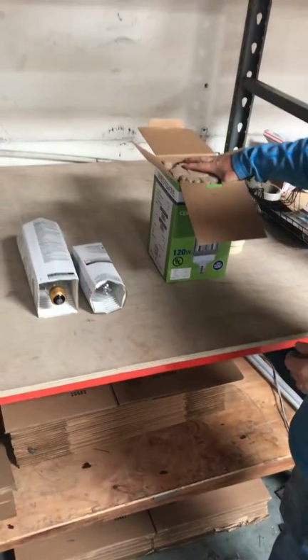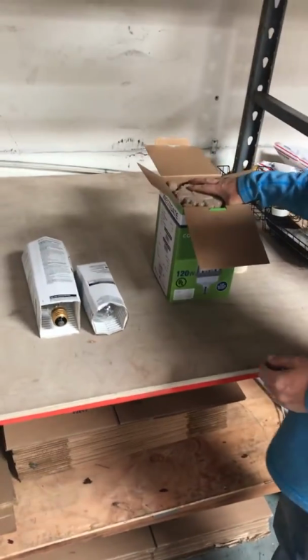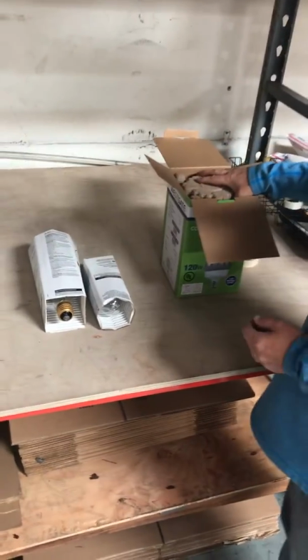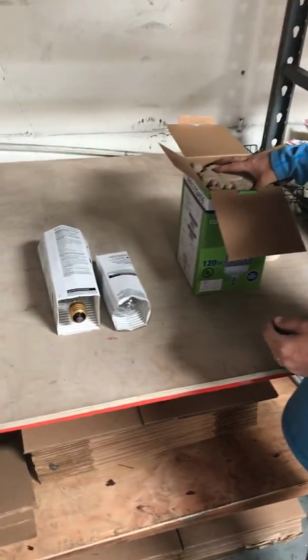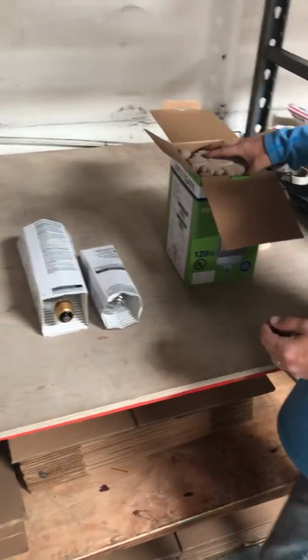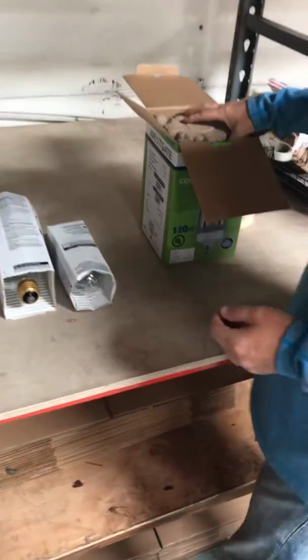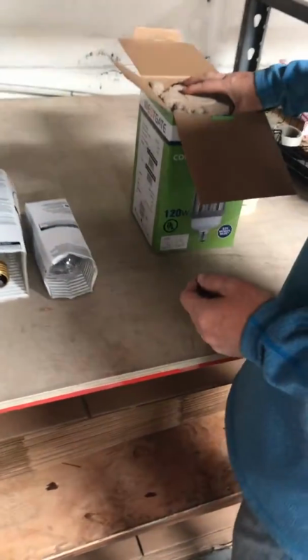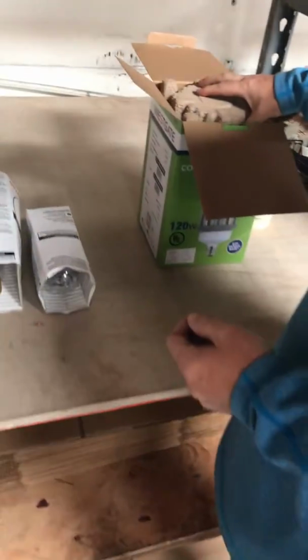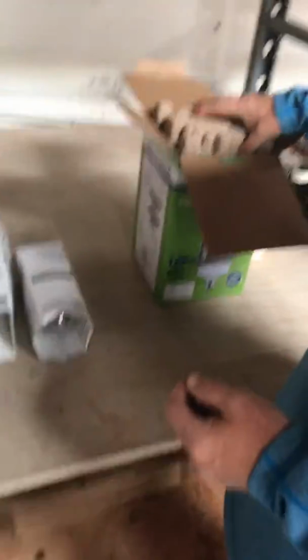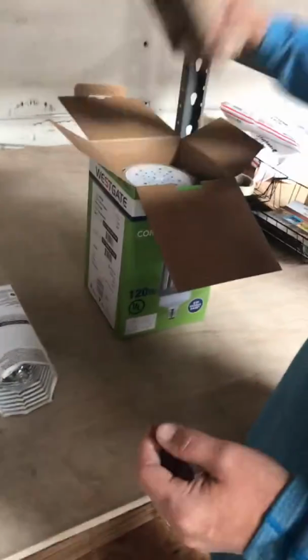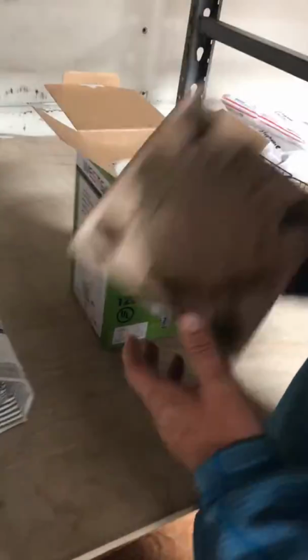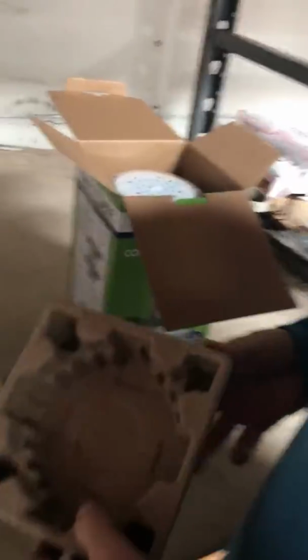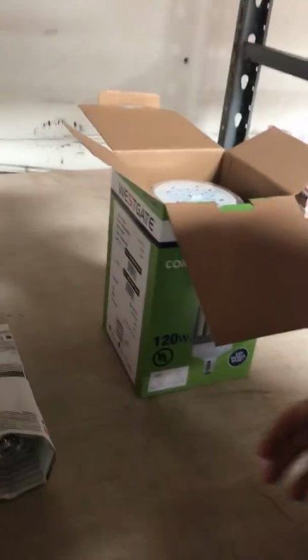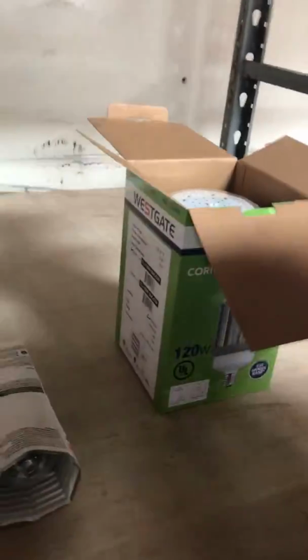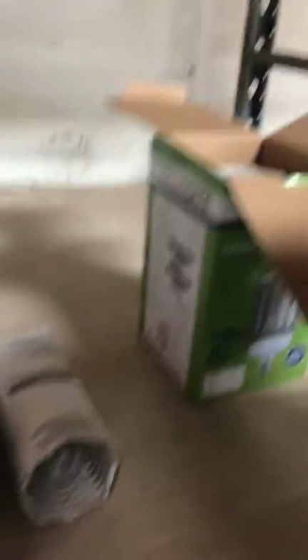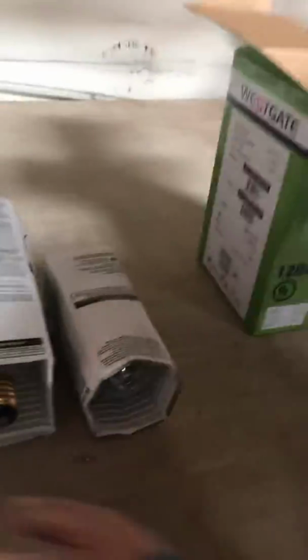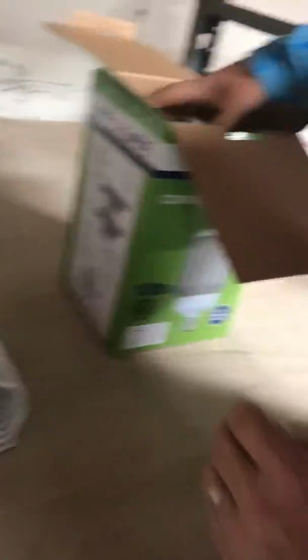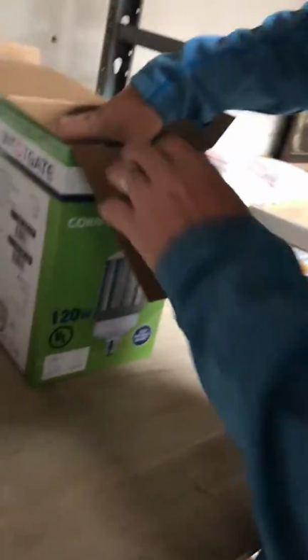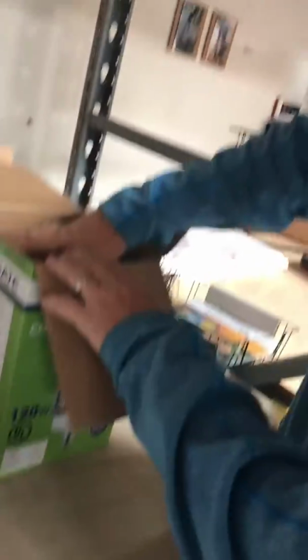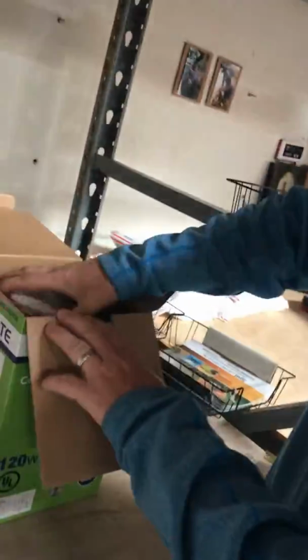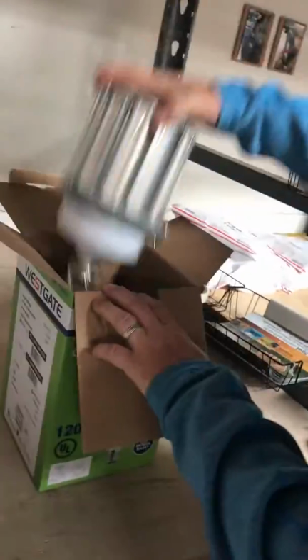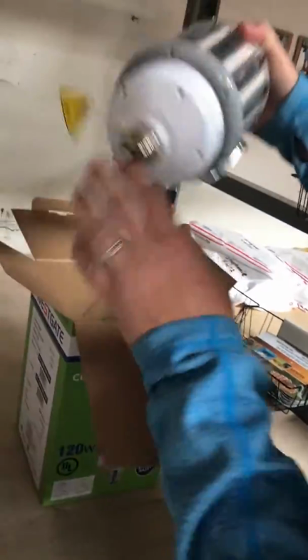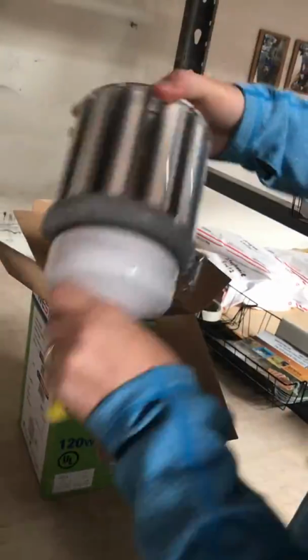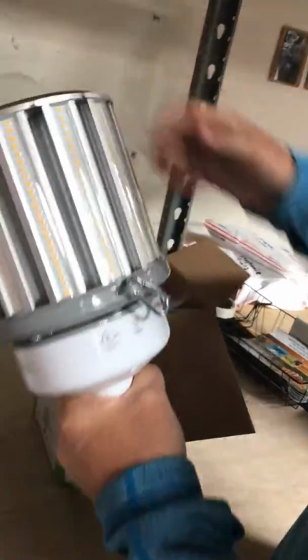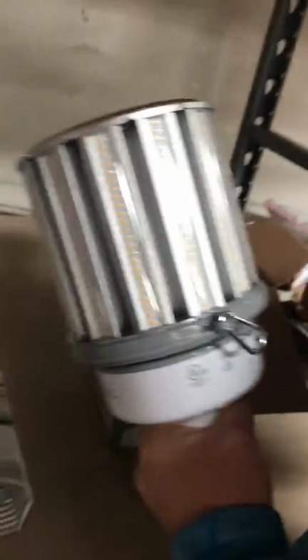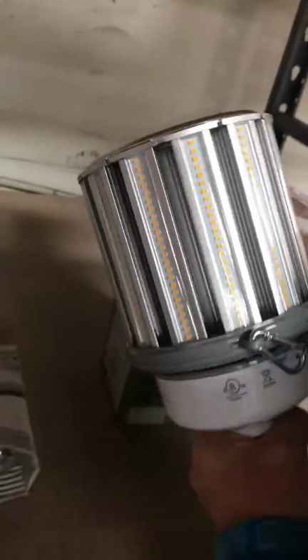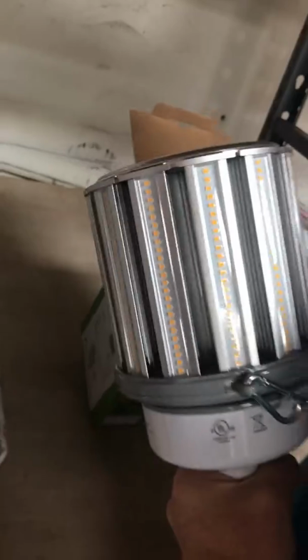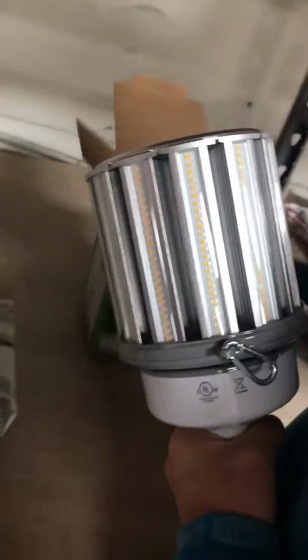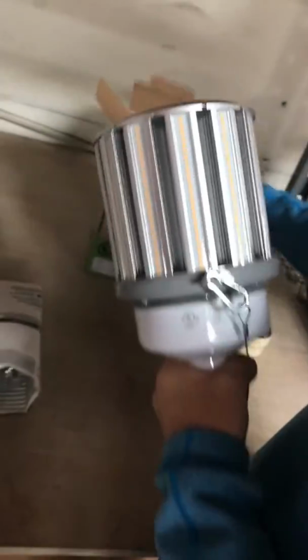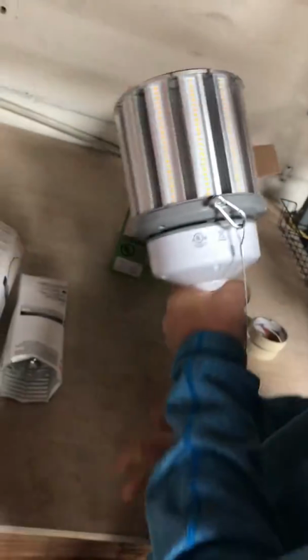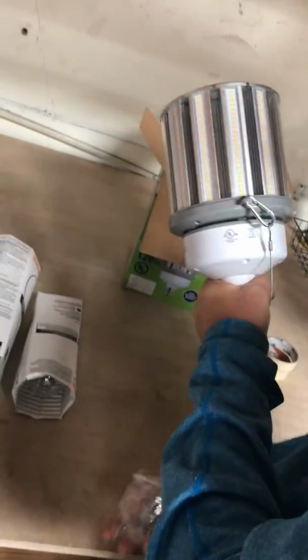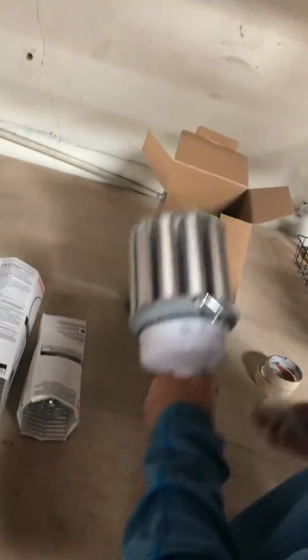Thanks for checking out the Lighting Spot. Today we're going to show you a 400 watt equivalent in LED — they call them LED corn bulbs. This is 120 watt, and this is what you get in the box.